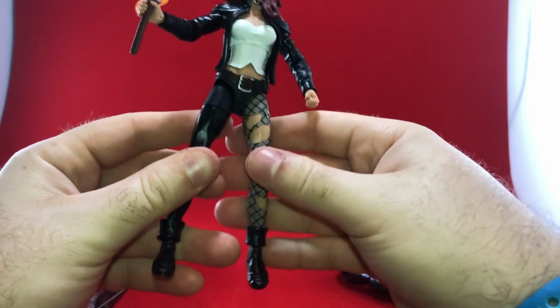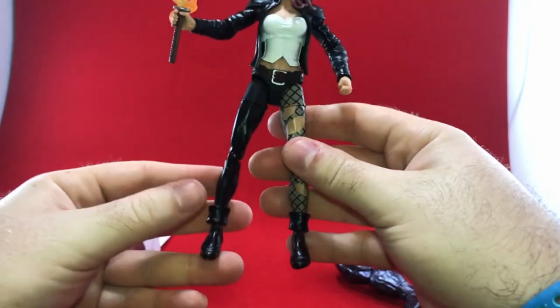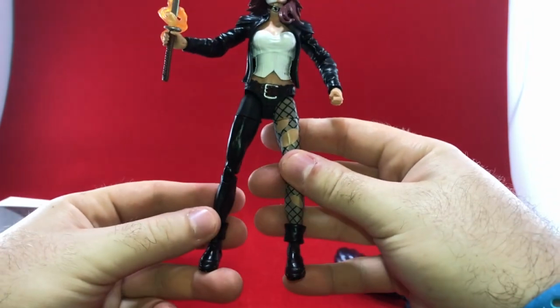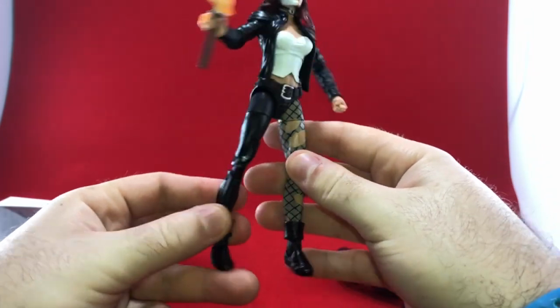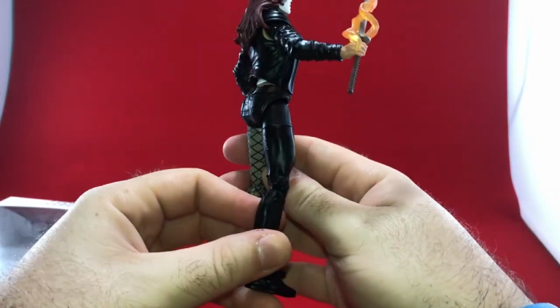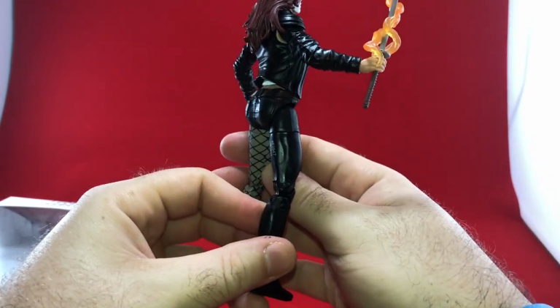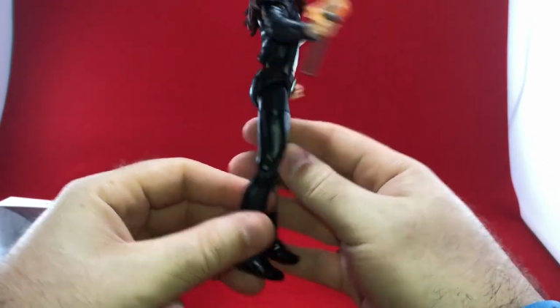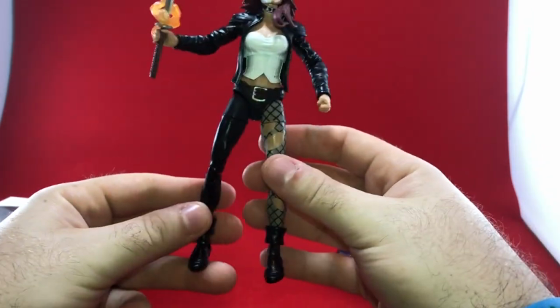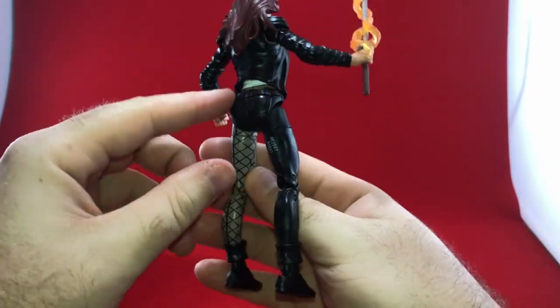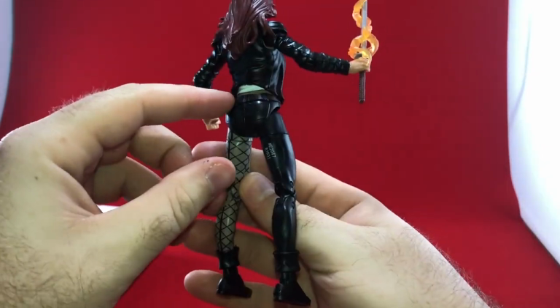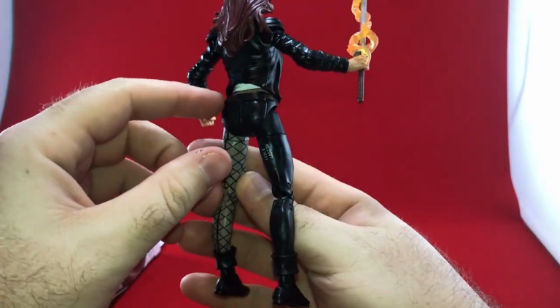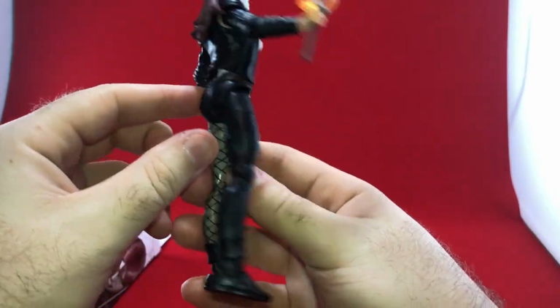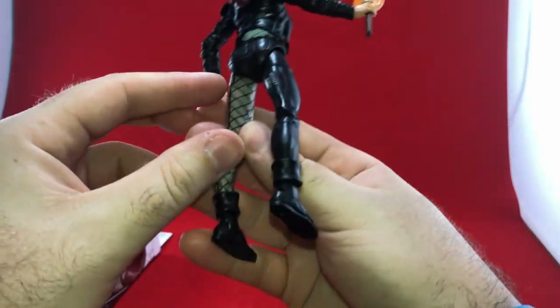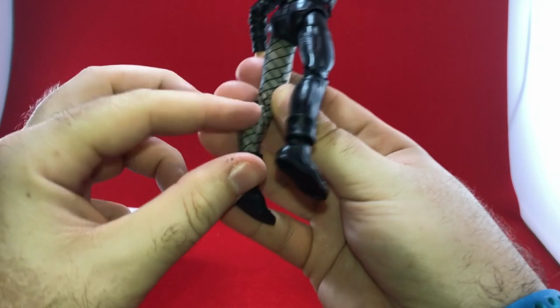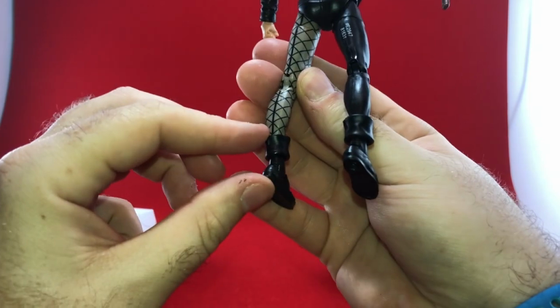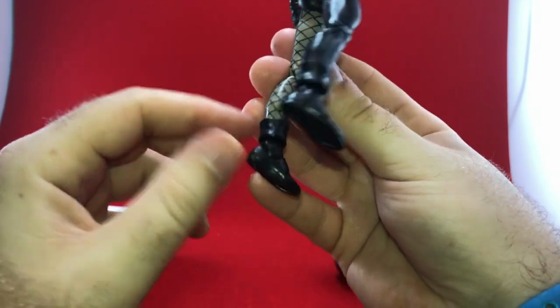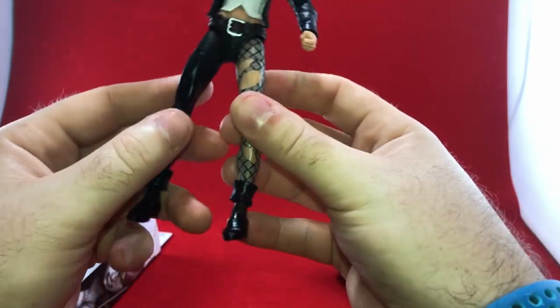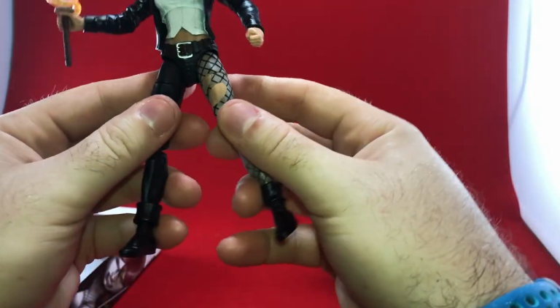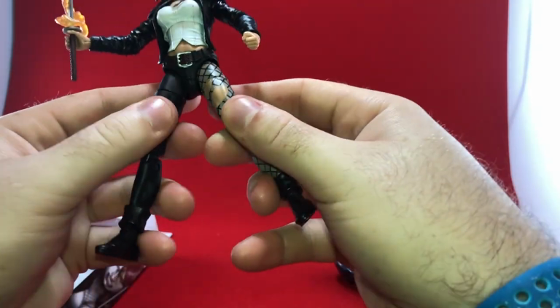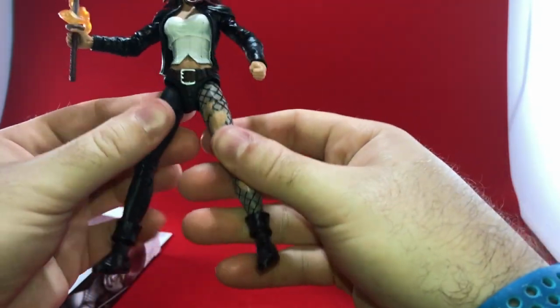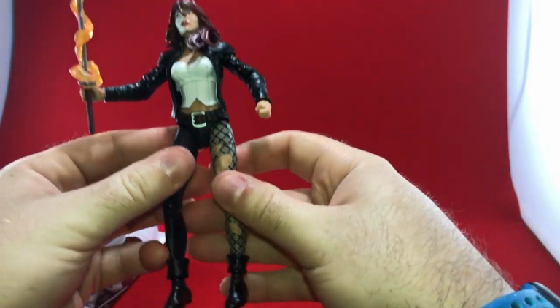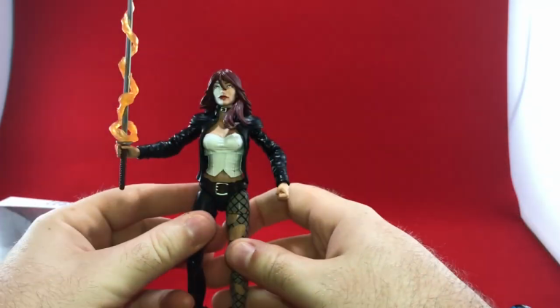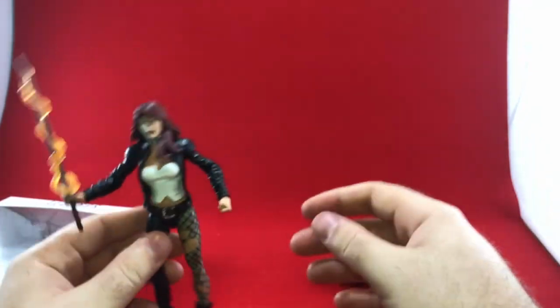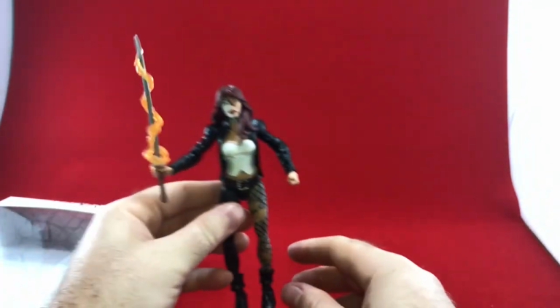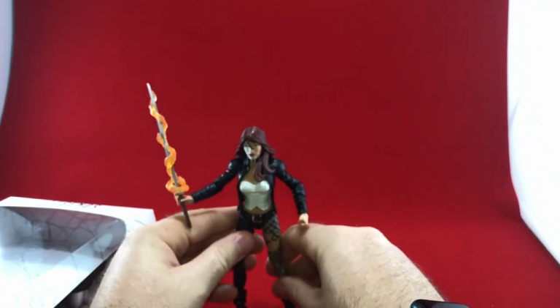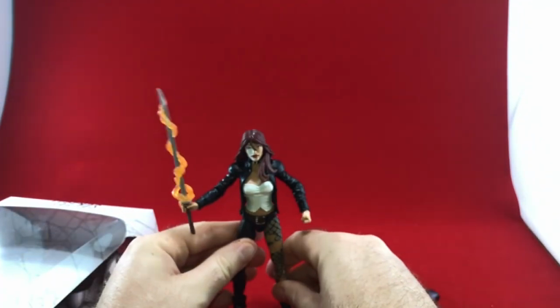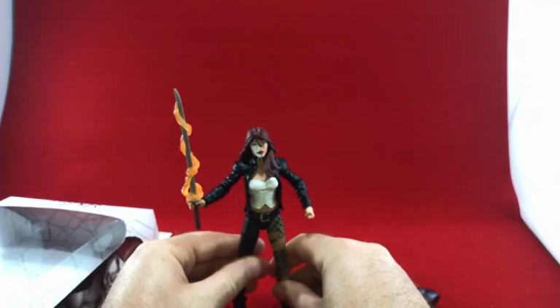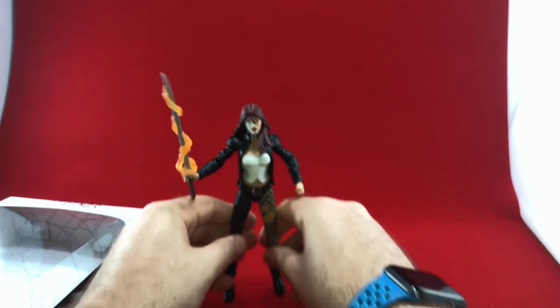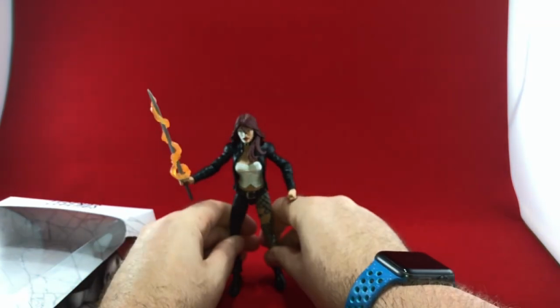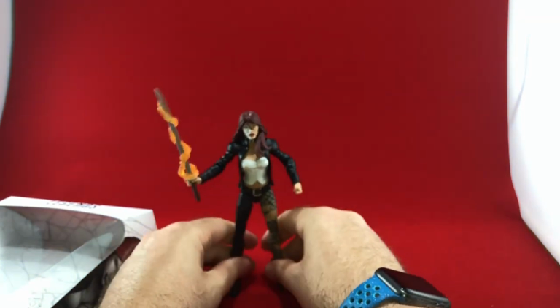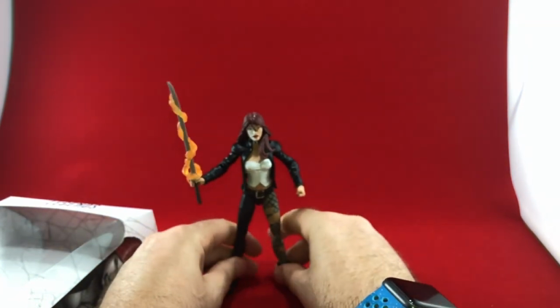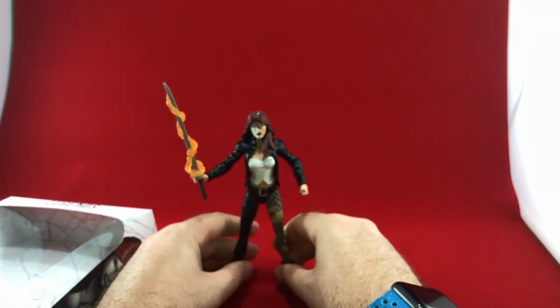It's a pretty good, well-made toy. She's got the leather jacket going, a nice belt, and then there's this leg which you could probably just pop out and replace if you ever wanted to have her with a full pair of pants.